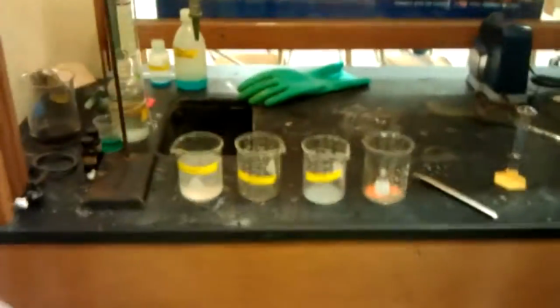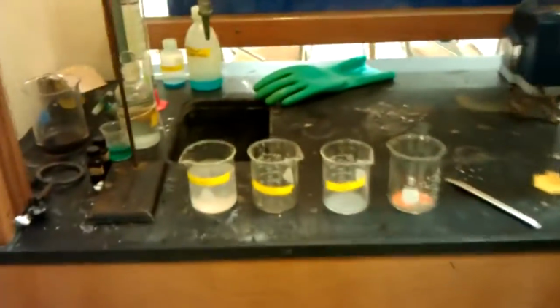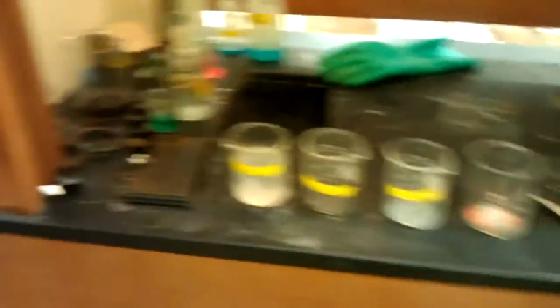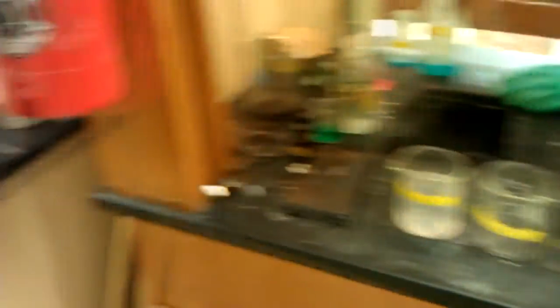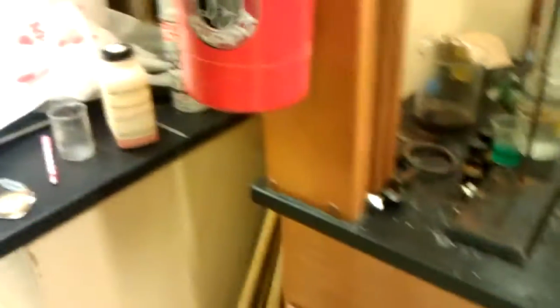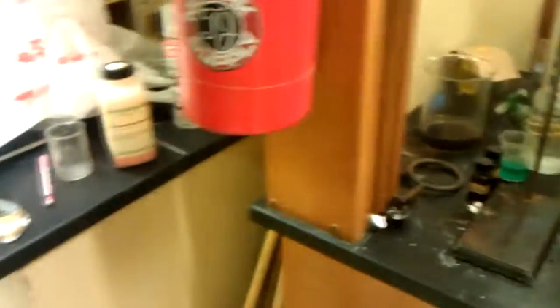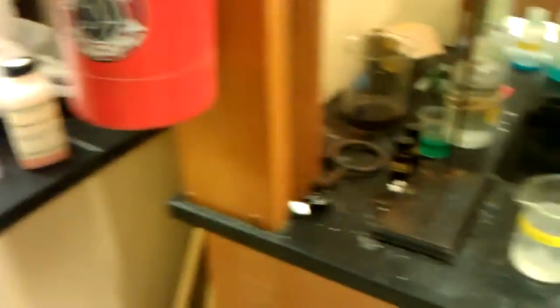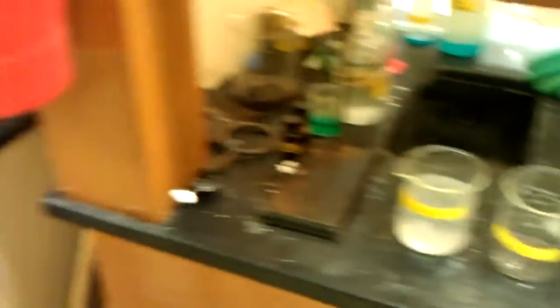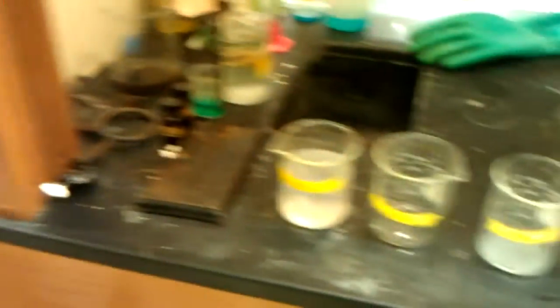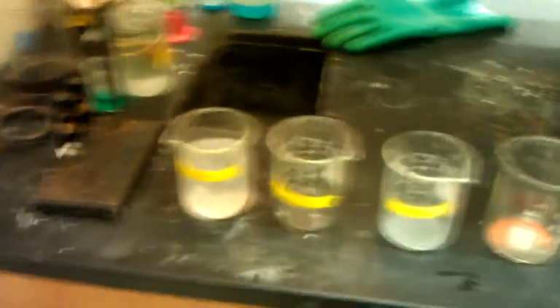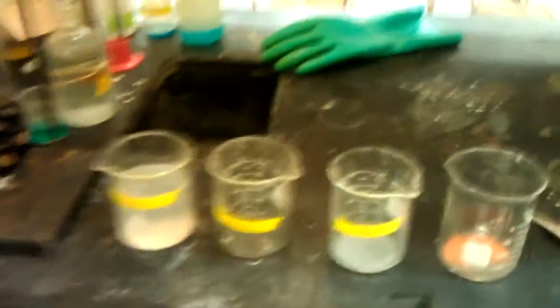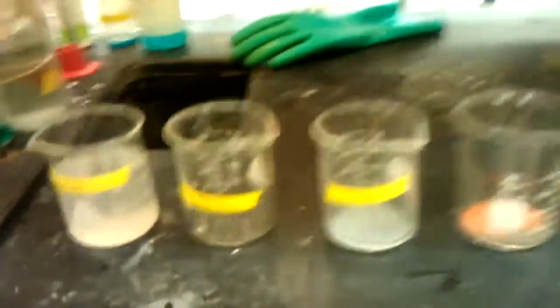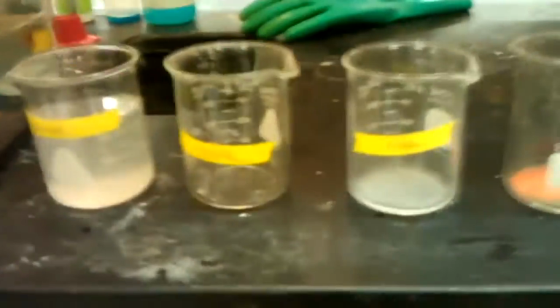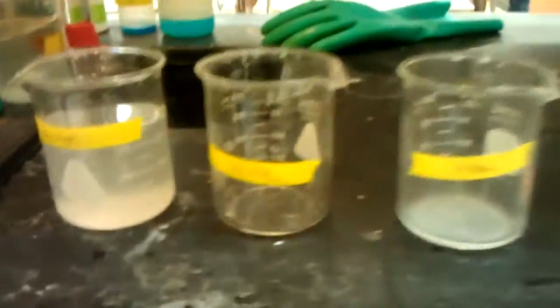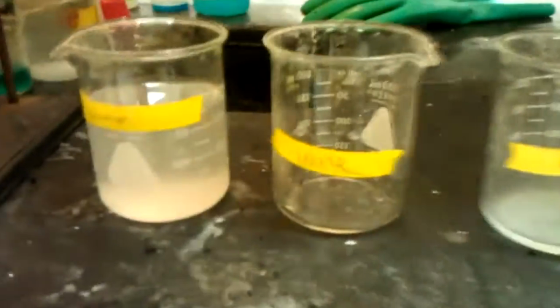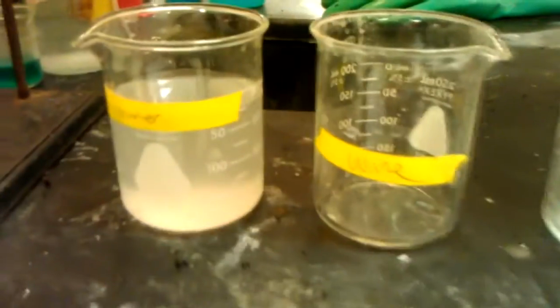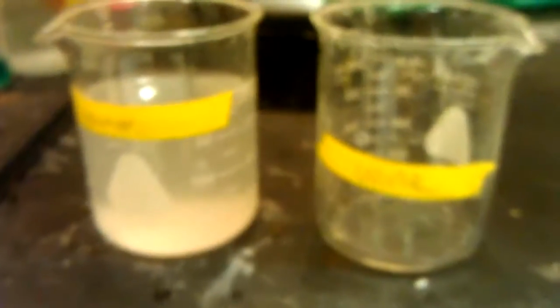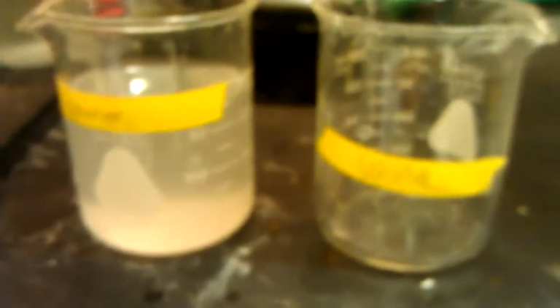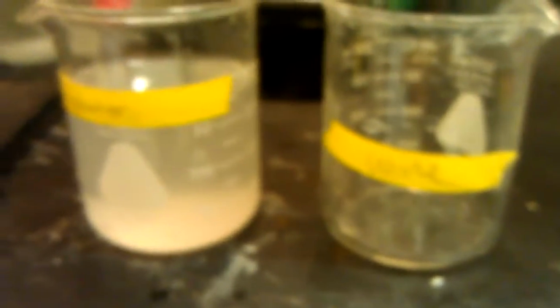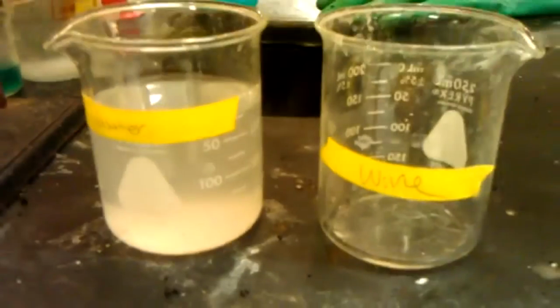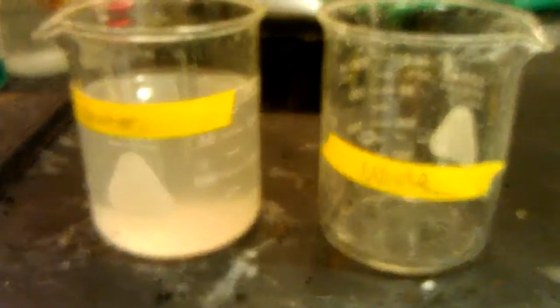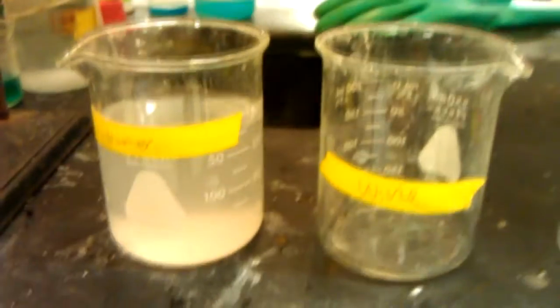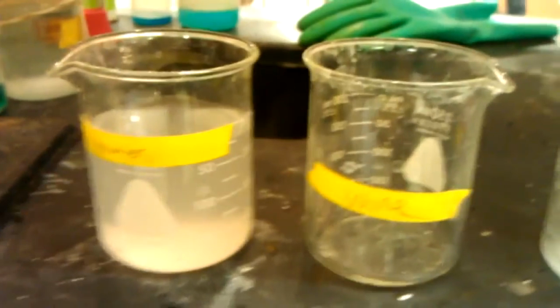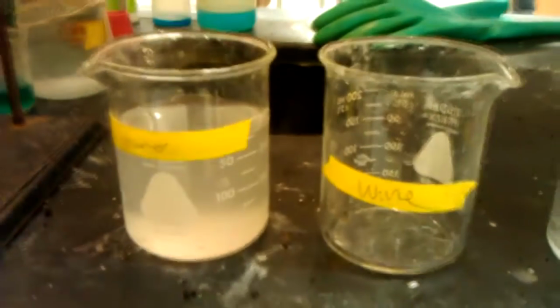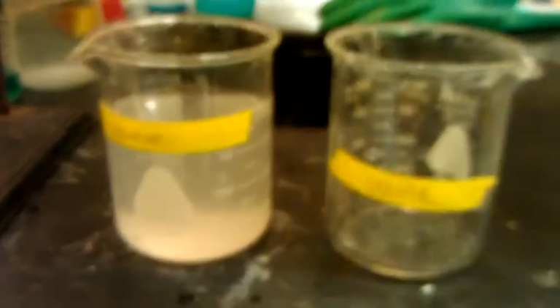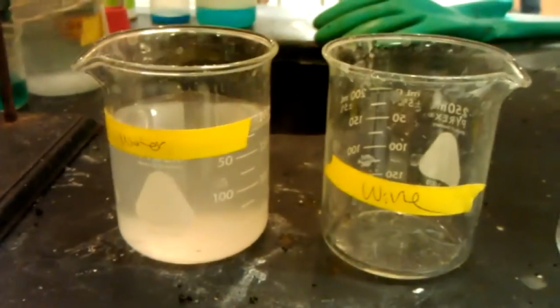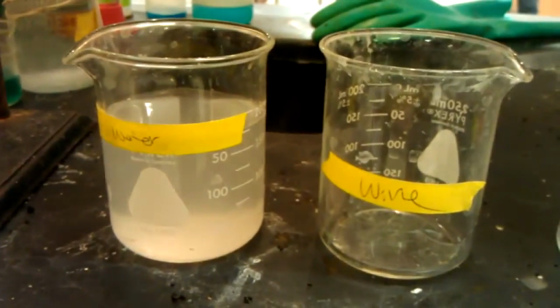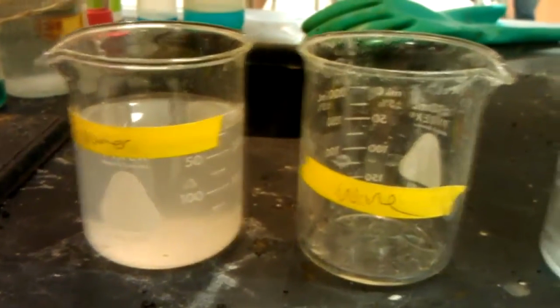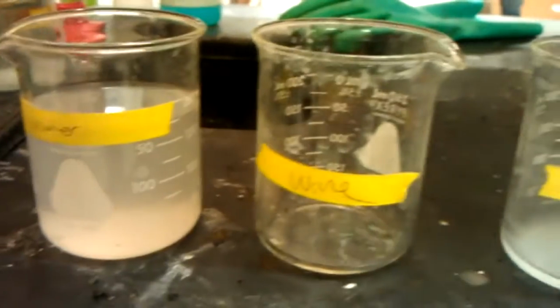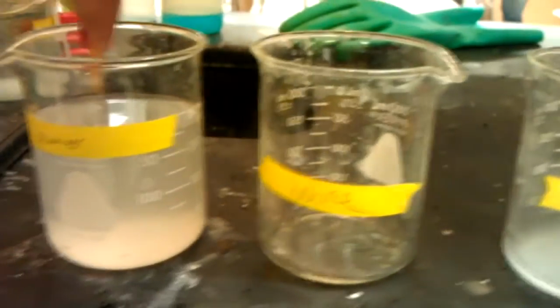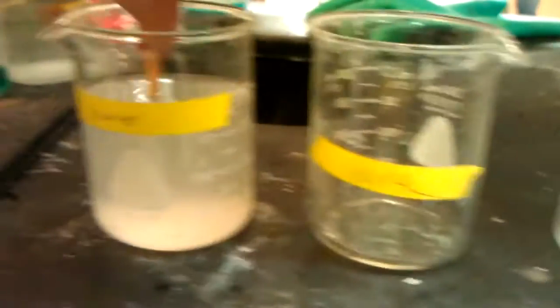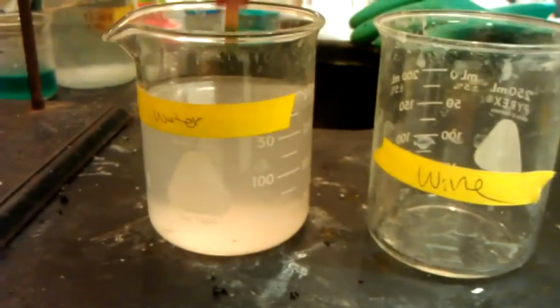In the water glass, it's three-fourths distilled water, and we add saturated sodium bicarbonate and saturated sodium carbonate solution. This should have a pH of 9. Let's check it.